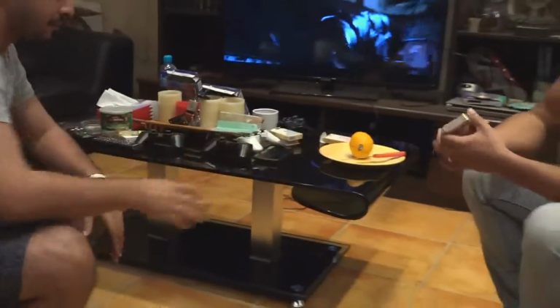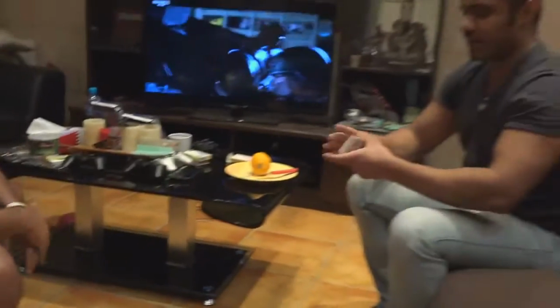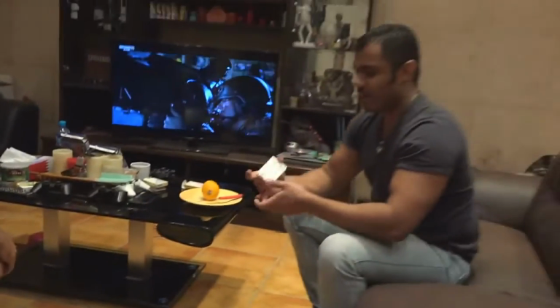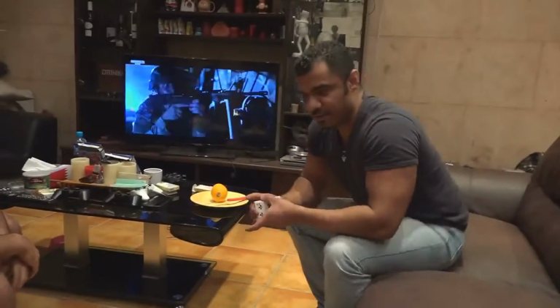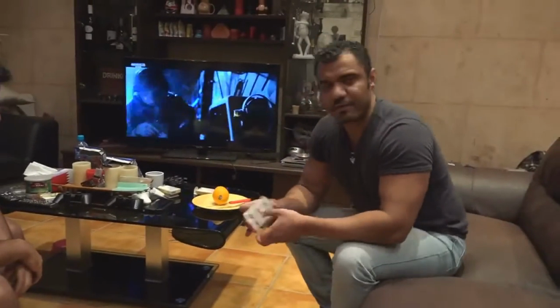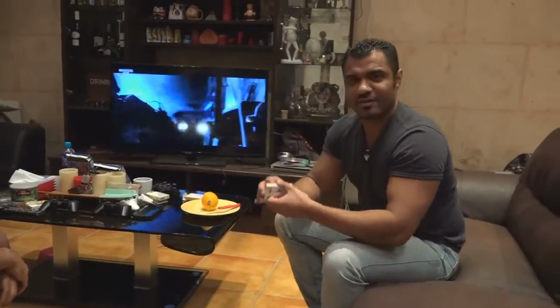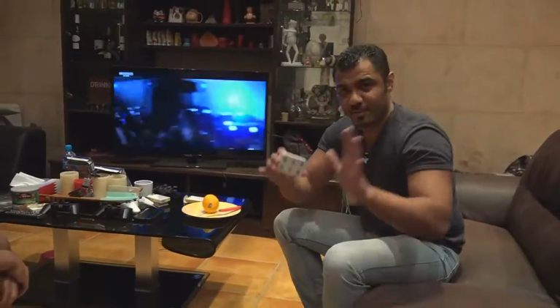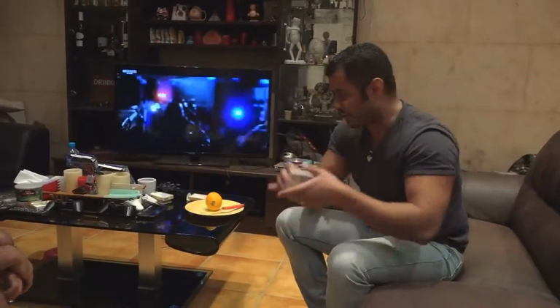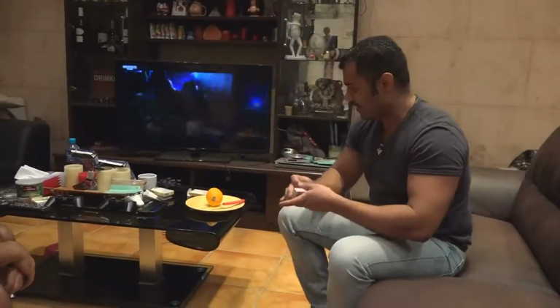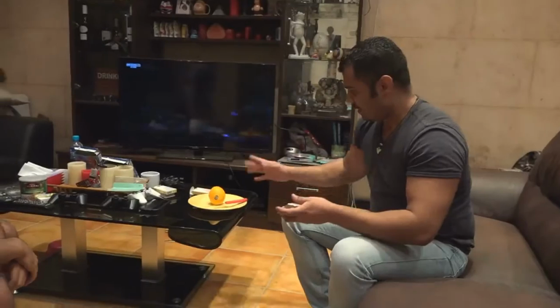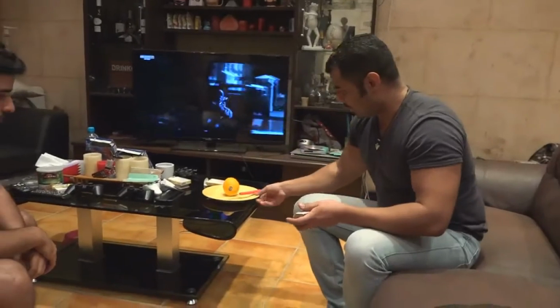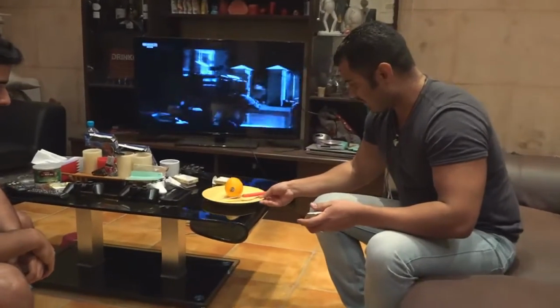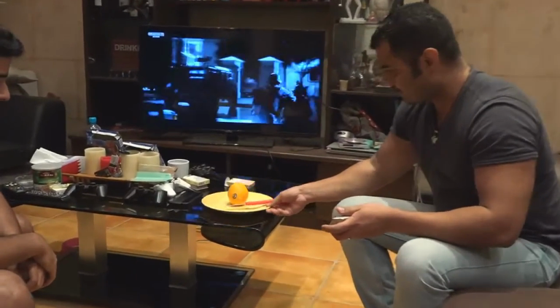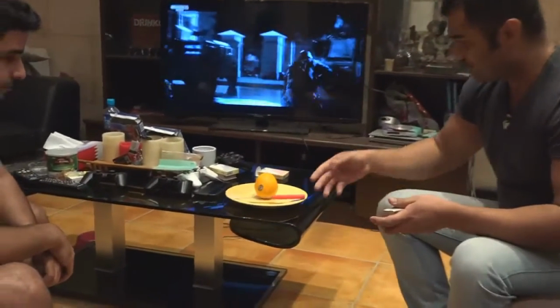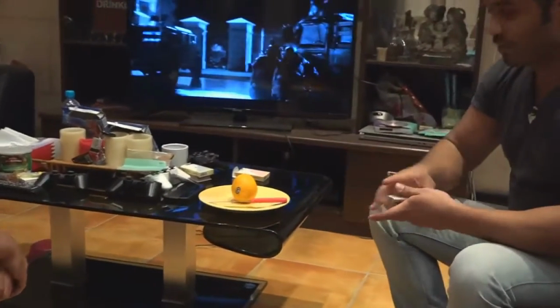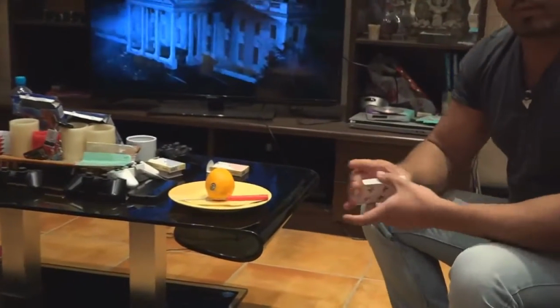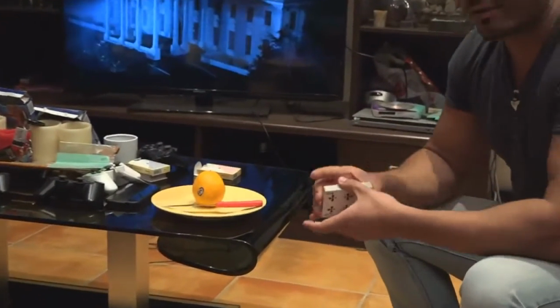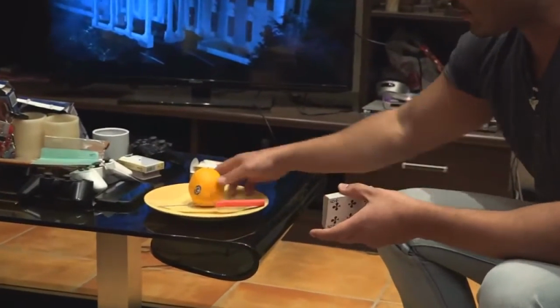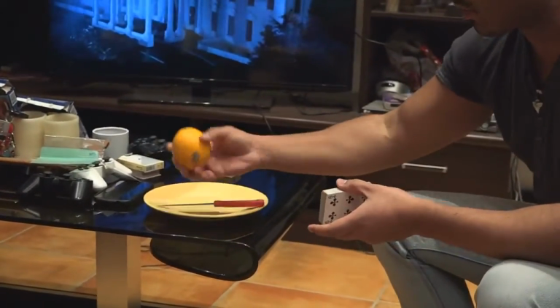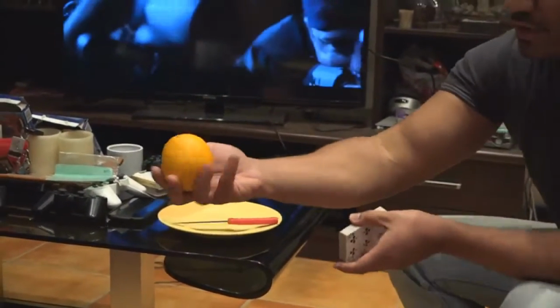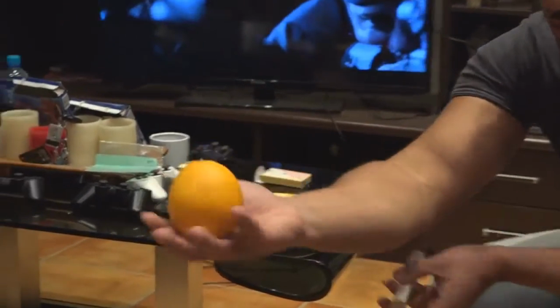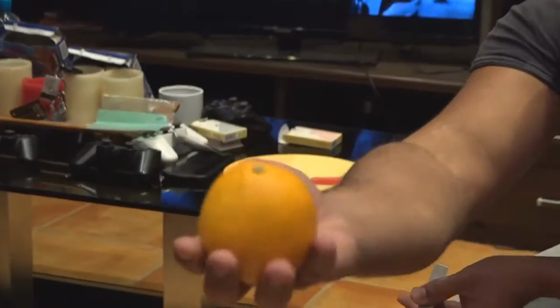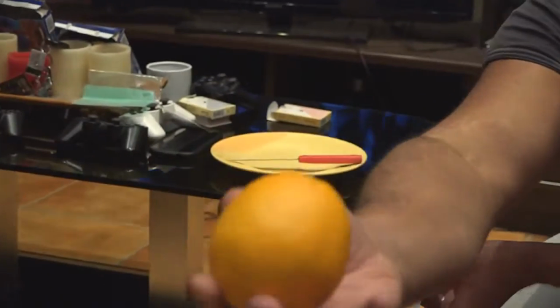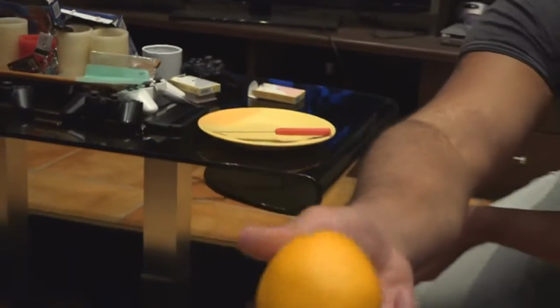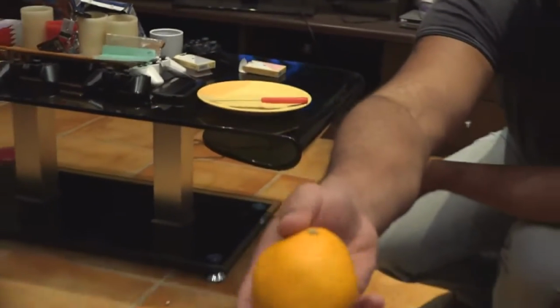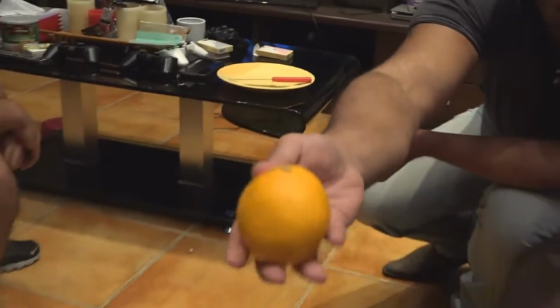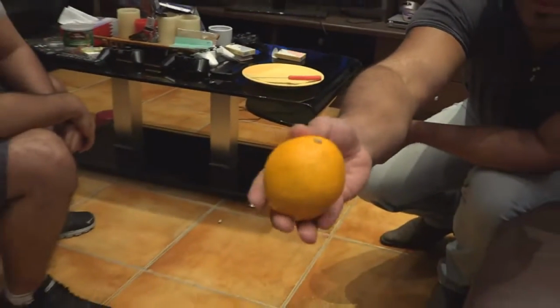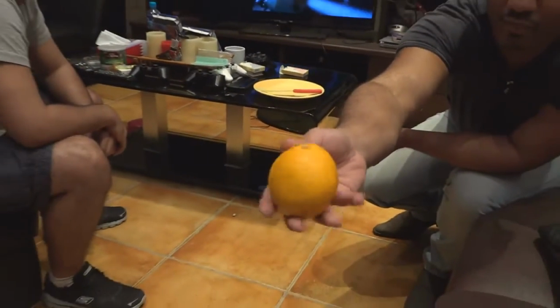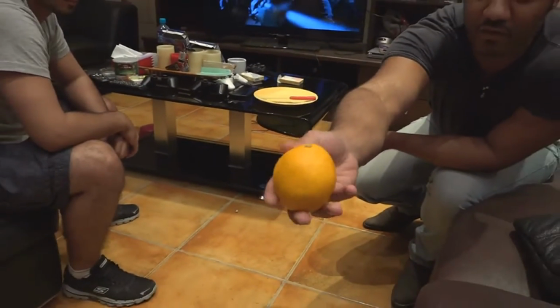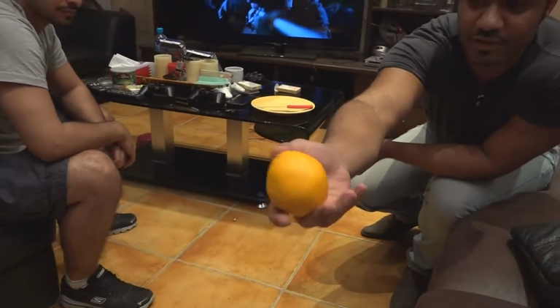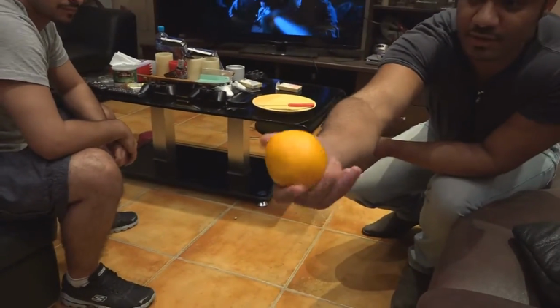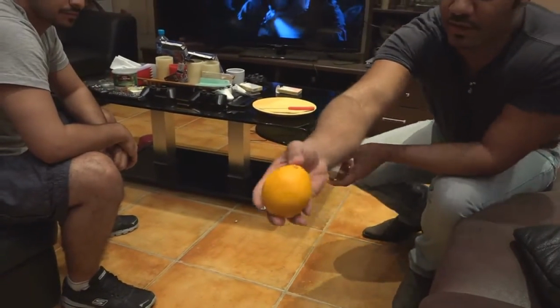Now ladies and gentlemen, boys and girls, you've noticed I've got a plate with an orange in it. A normal orange, nothing tricky there, just a regular orange.